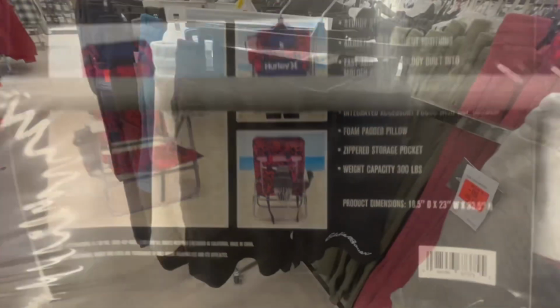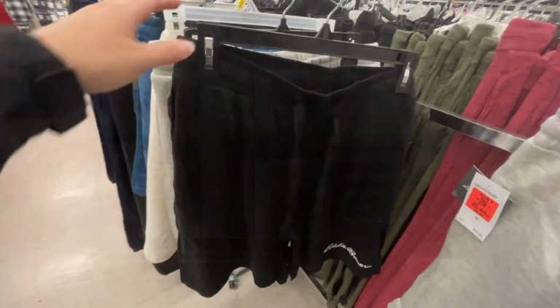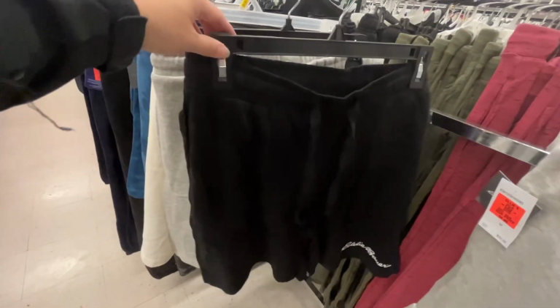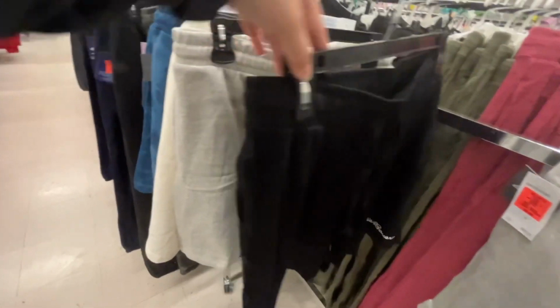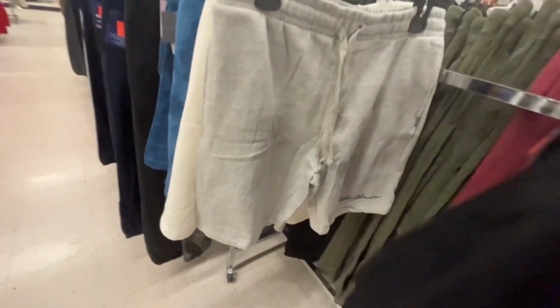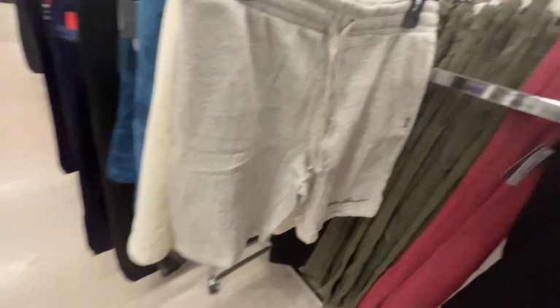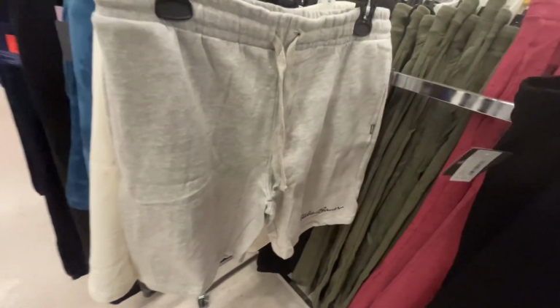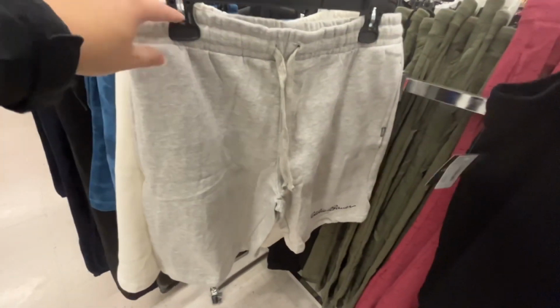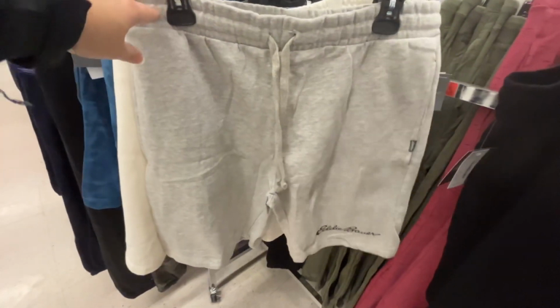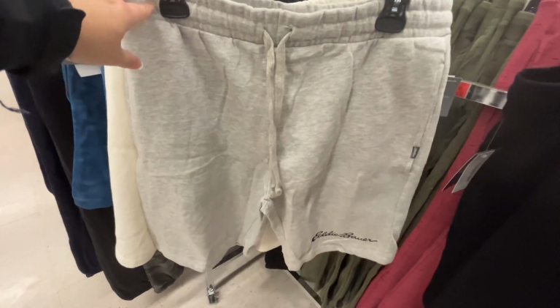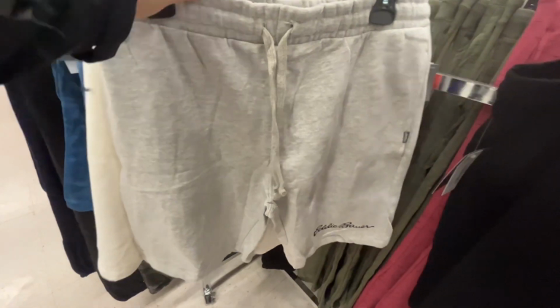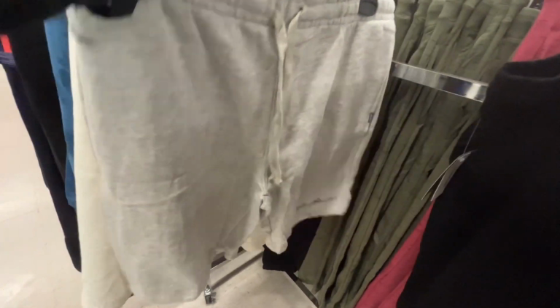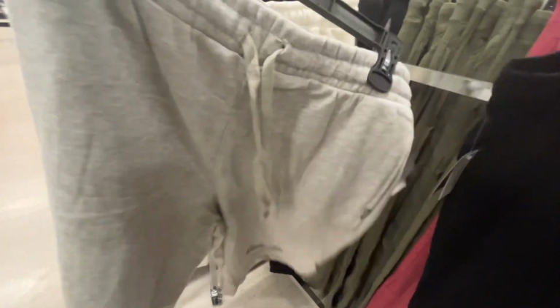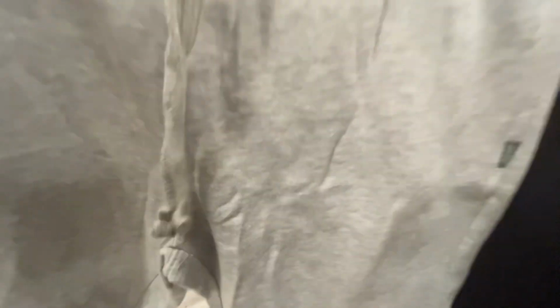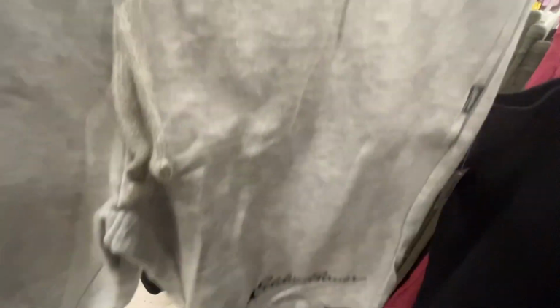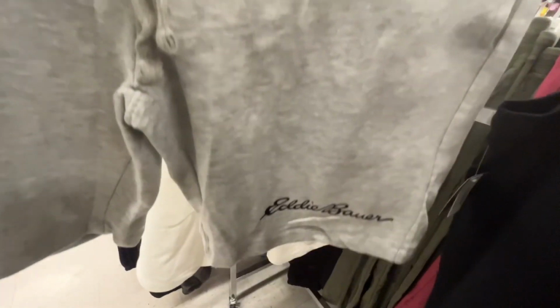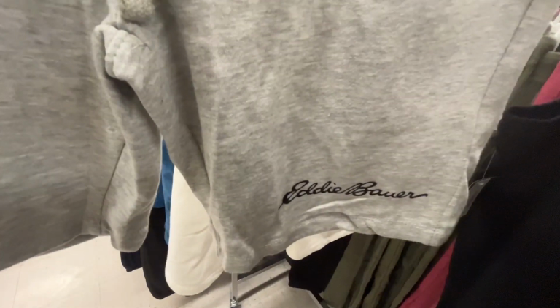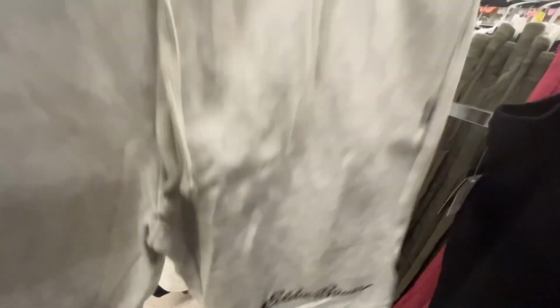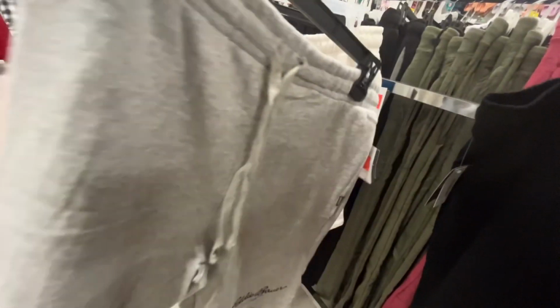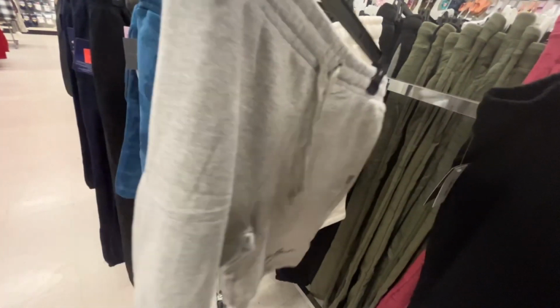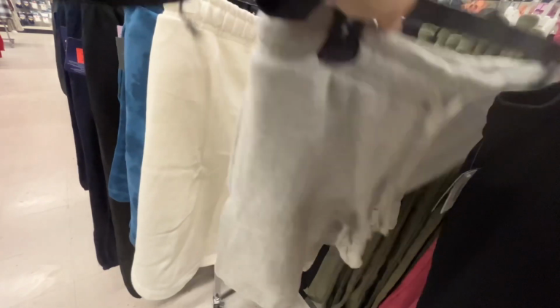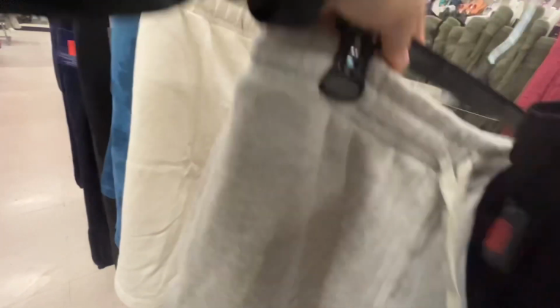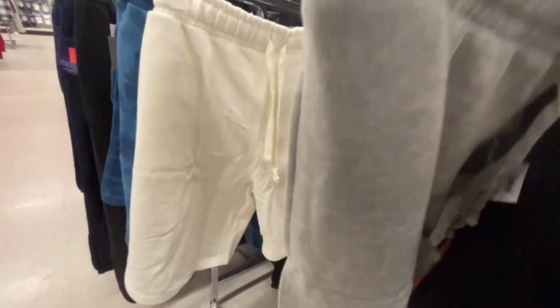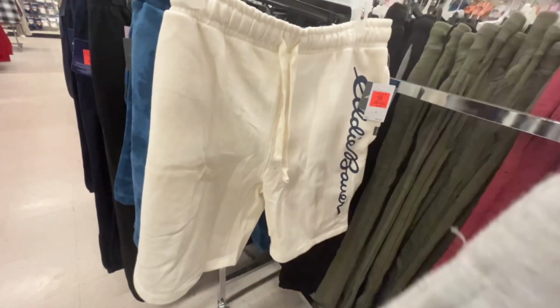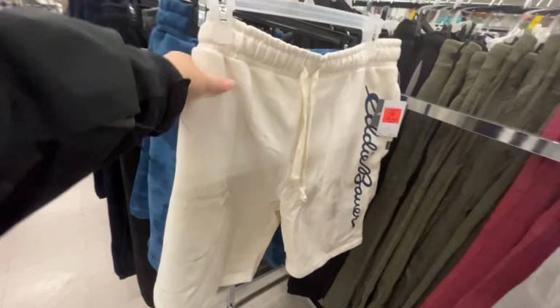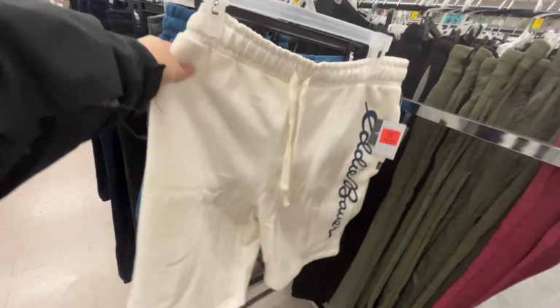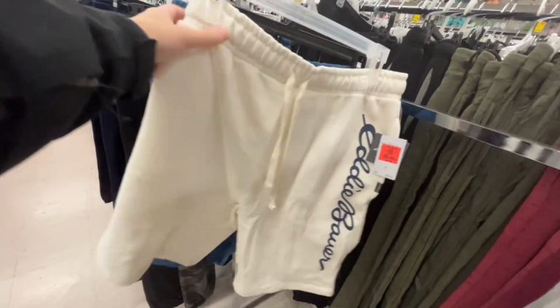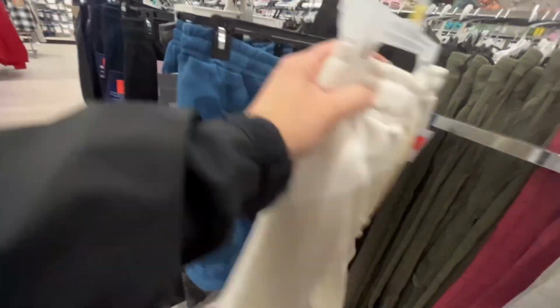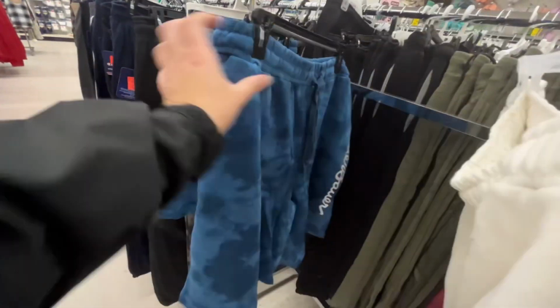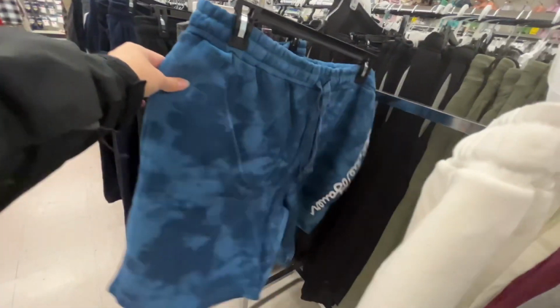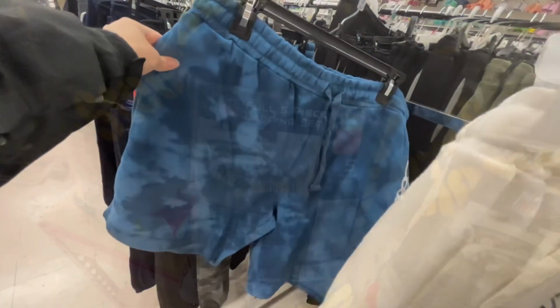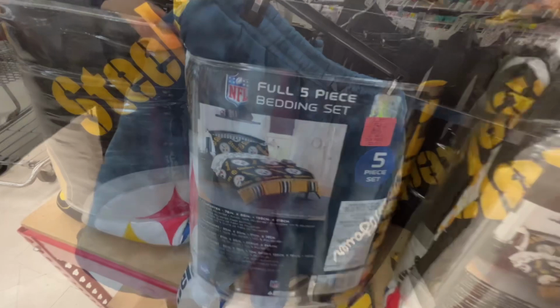These are the Eddie Bauer shorts for $6.99. These are a cotton material with pockets and they looked really comfortable — pretty soft, just like sweatpants but in shorts form. They had a few different colors to choose from and similar brands are around $19.99 at other stores.